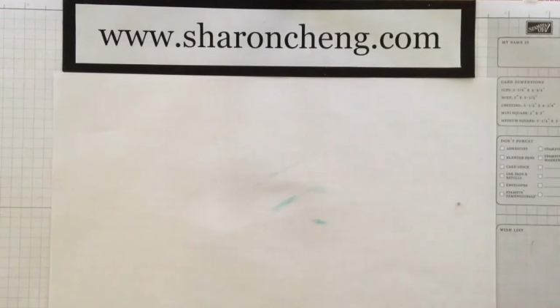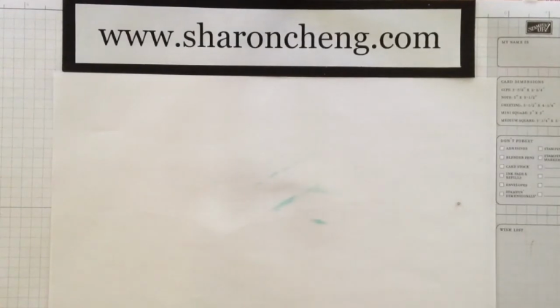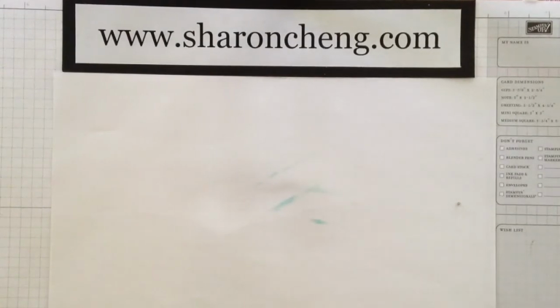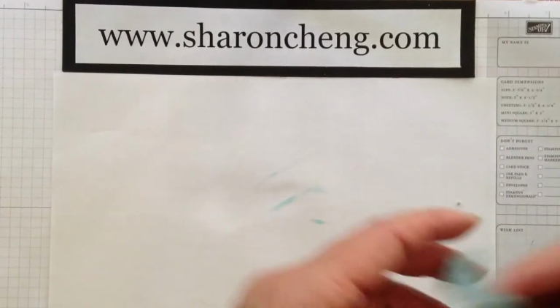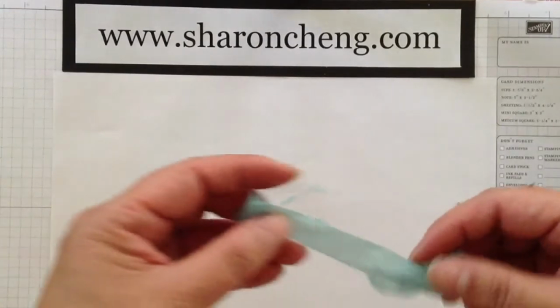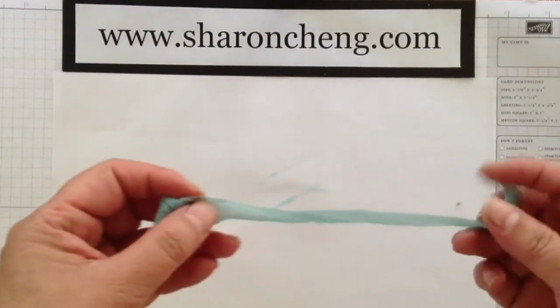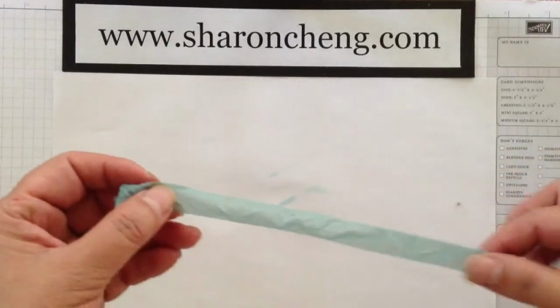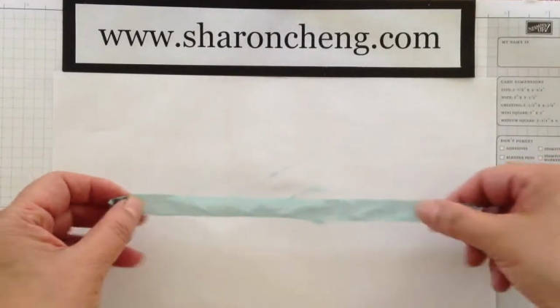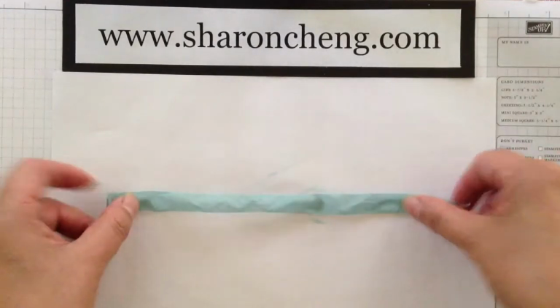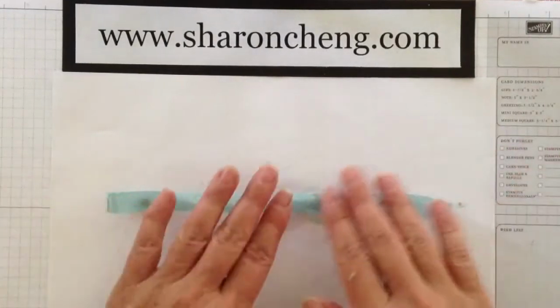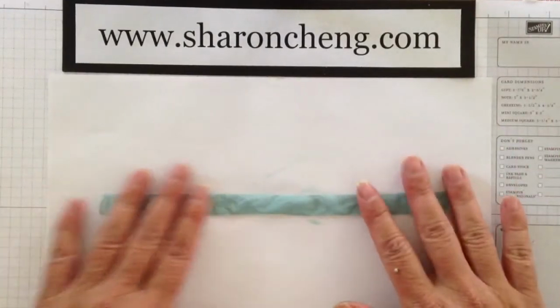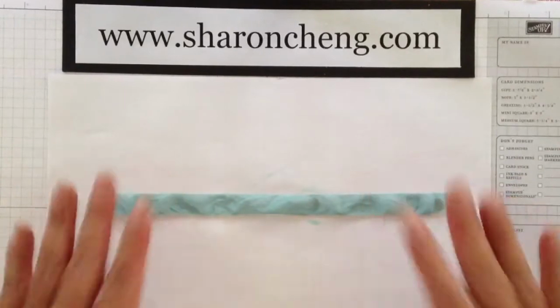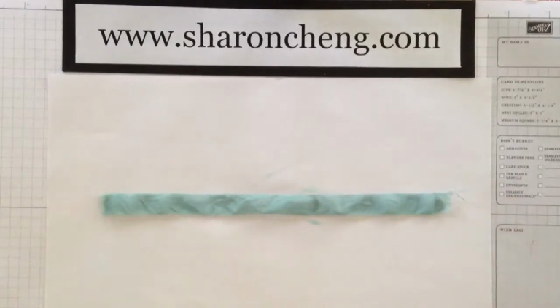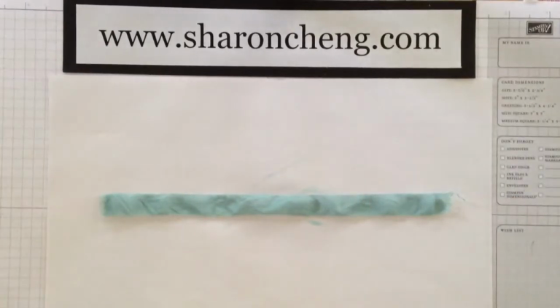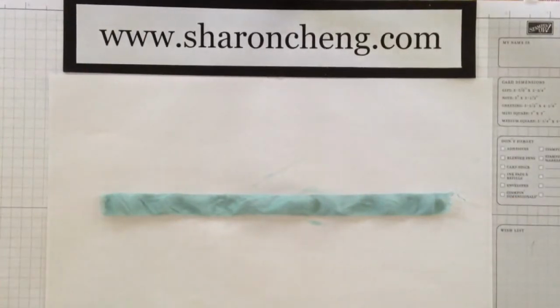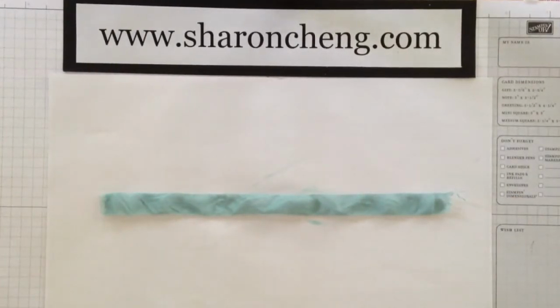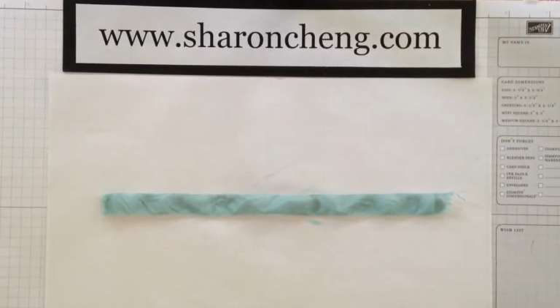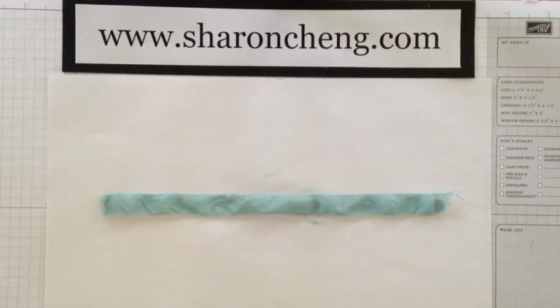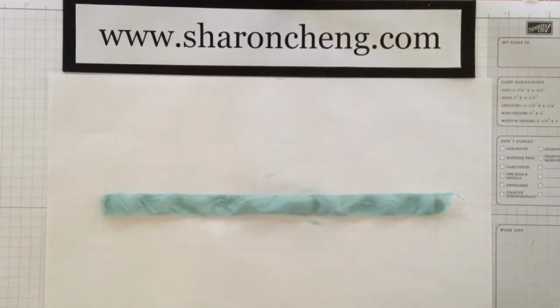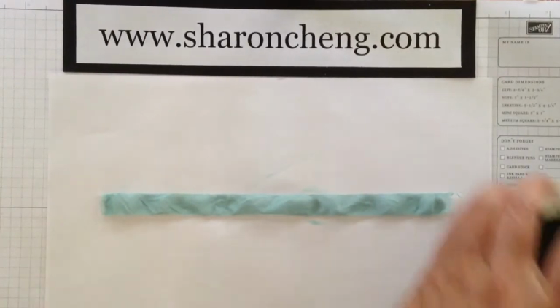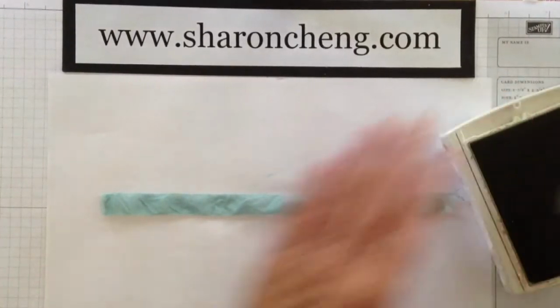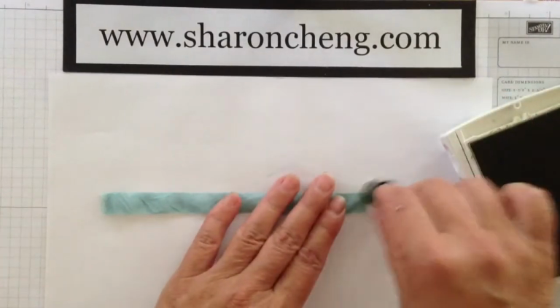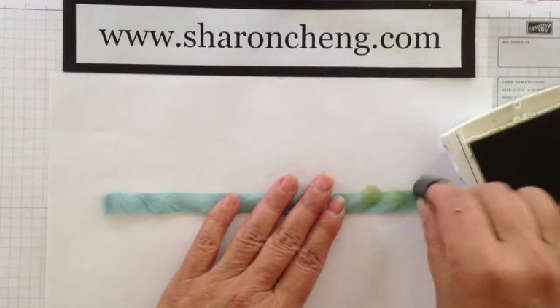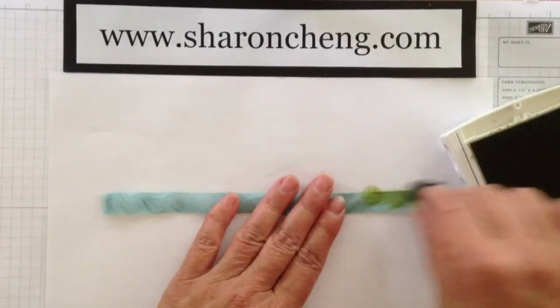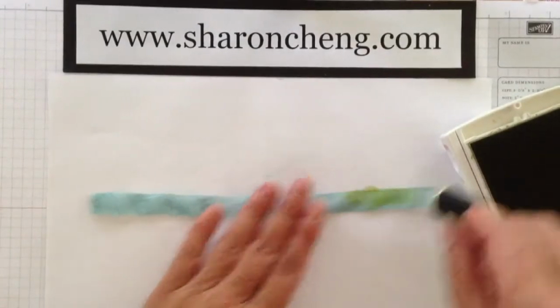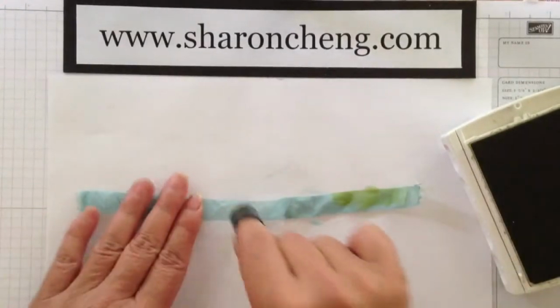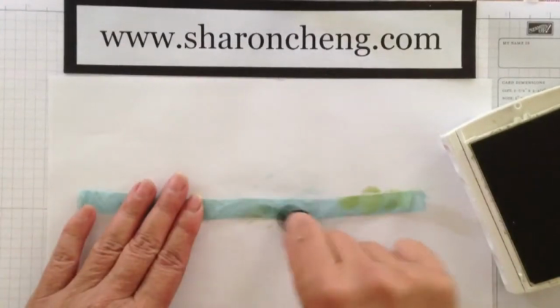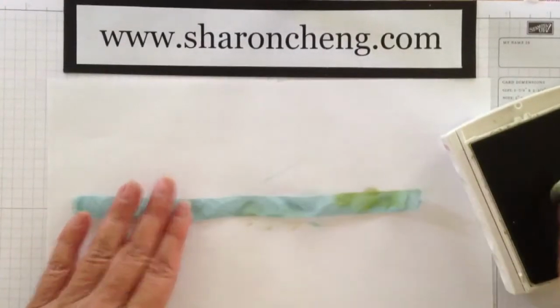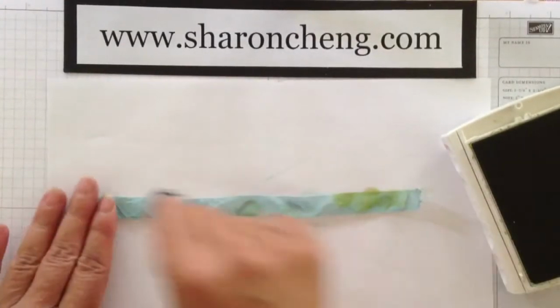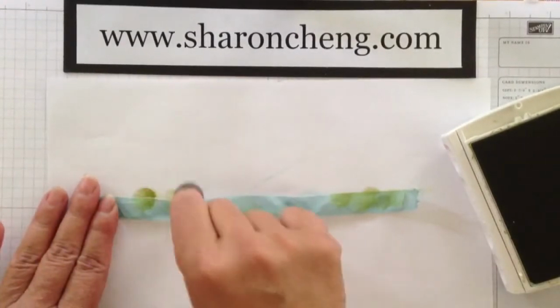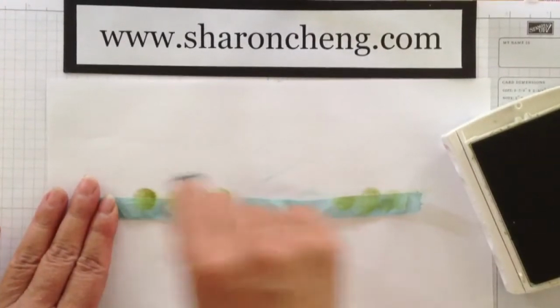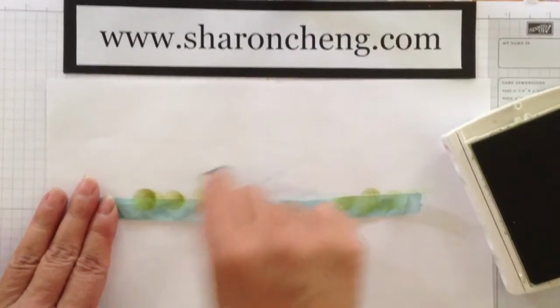Another thing that's fun to do is to make ribbon multicolored. So here I have some seam binding ribbon and I'm going to put on a little bit of green in different spots. It is wet as we've discussed, that's why it runs fairly easily.